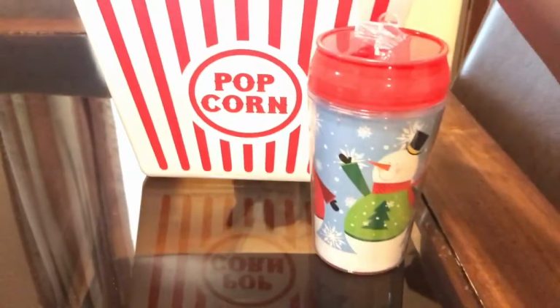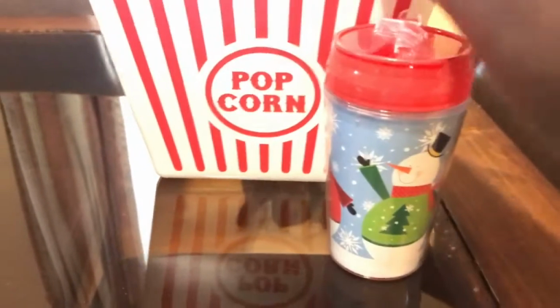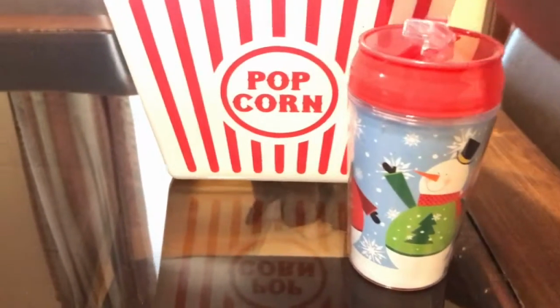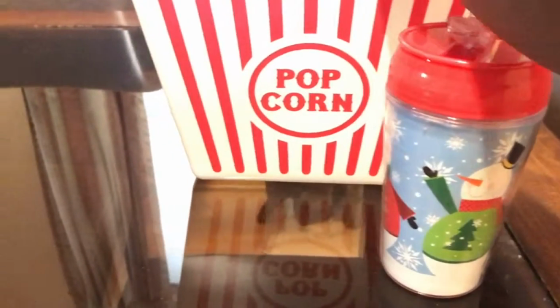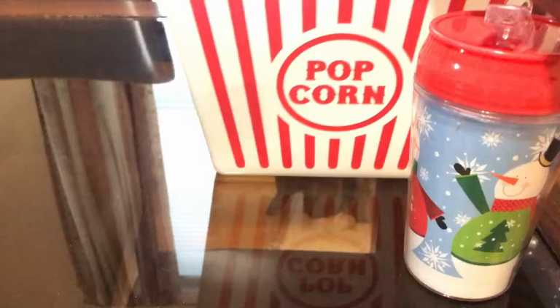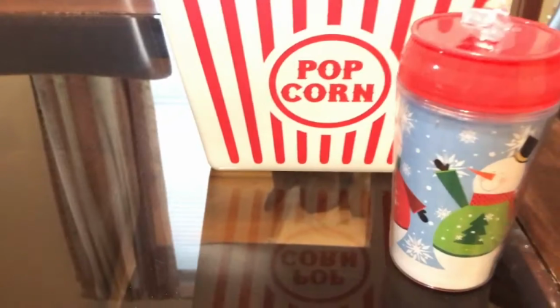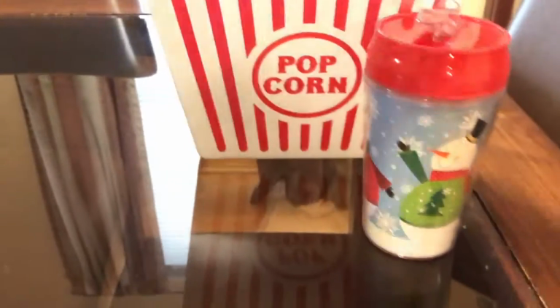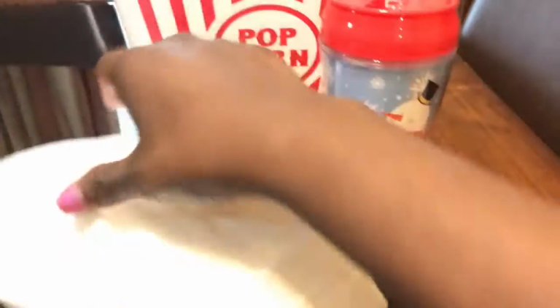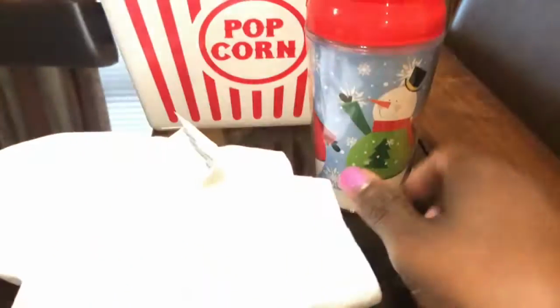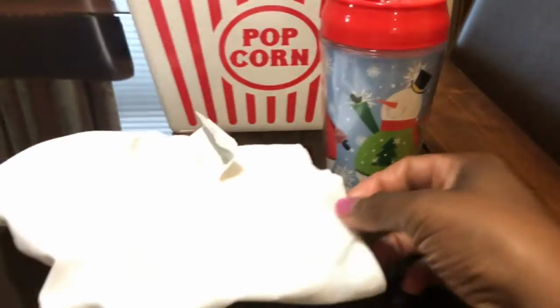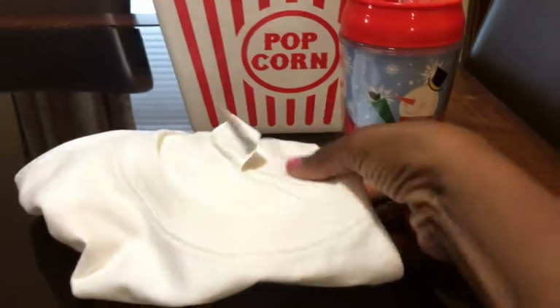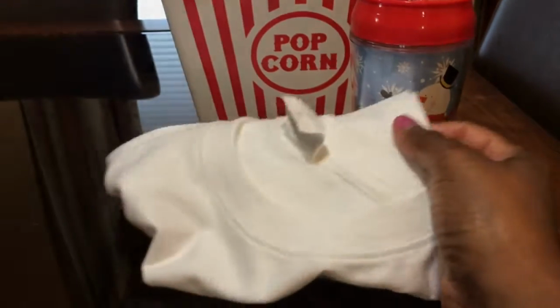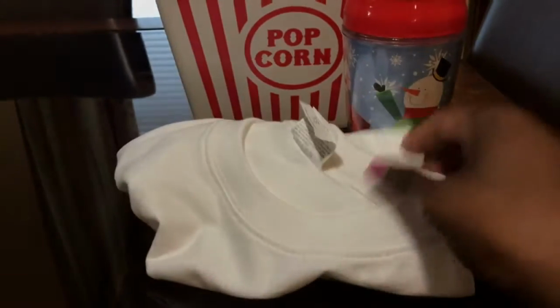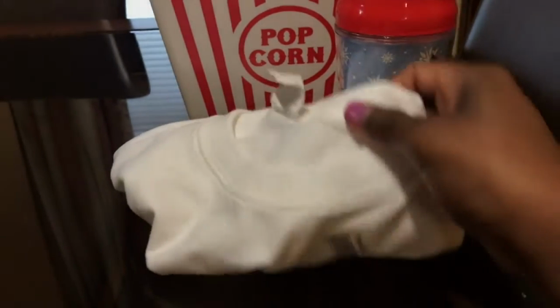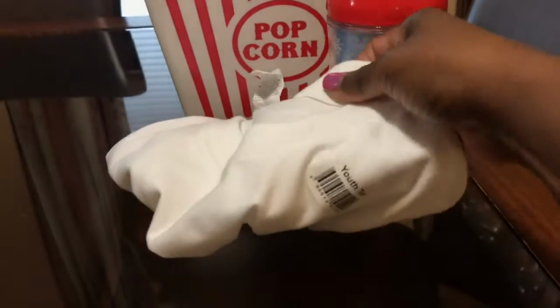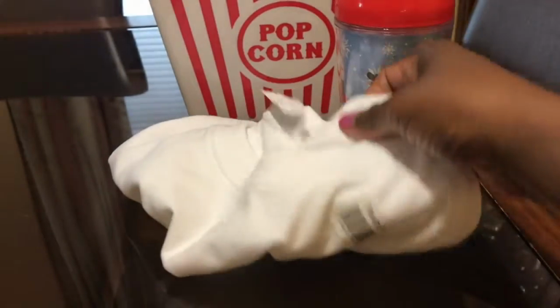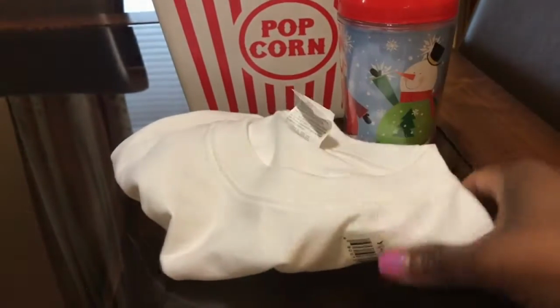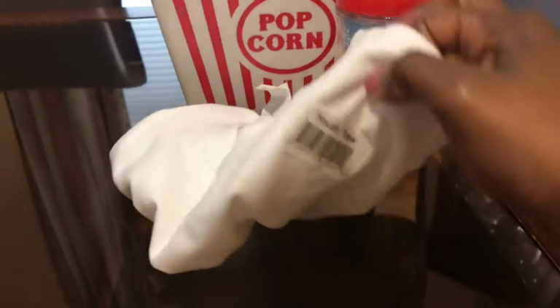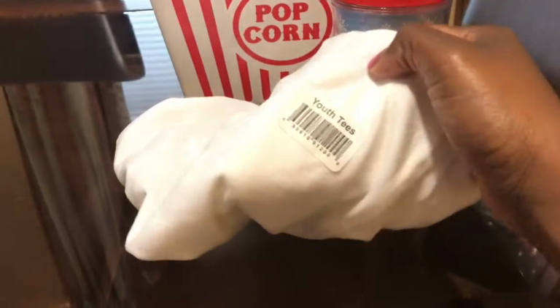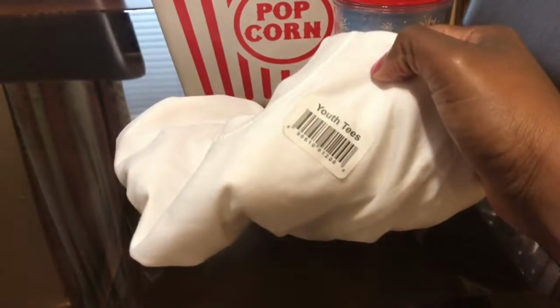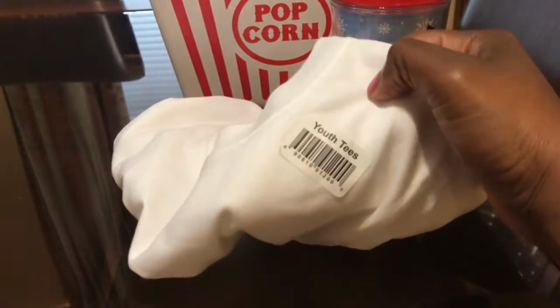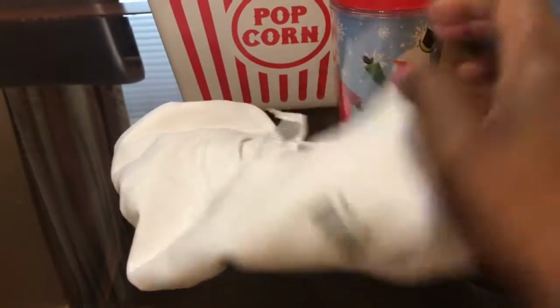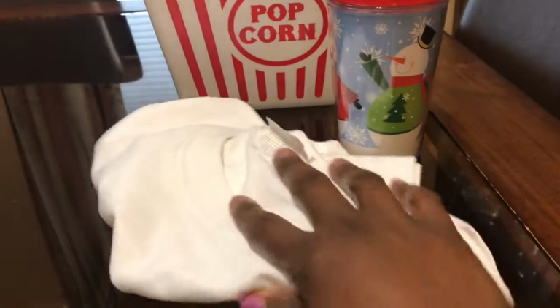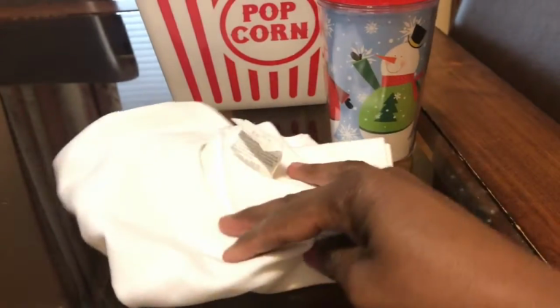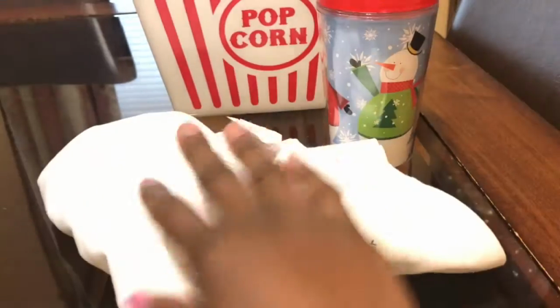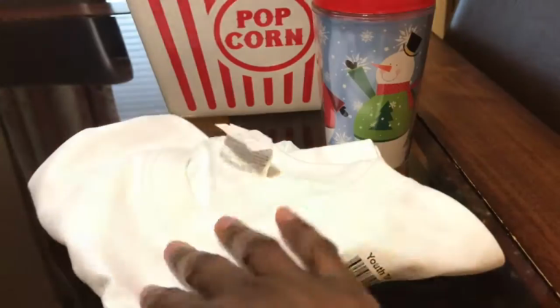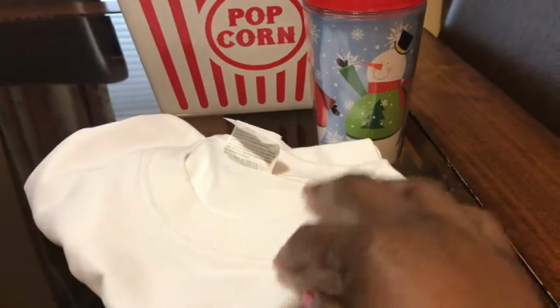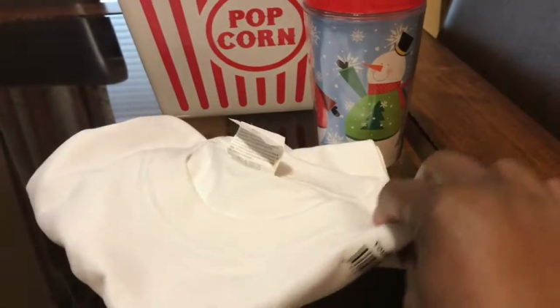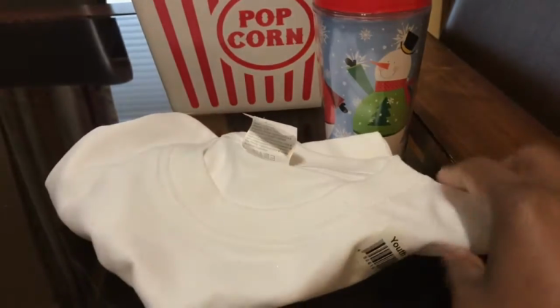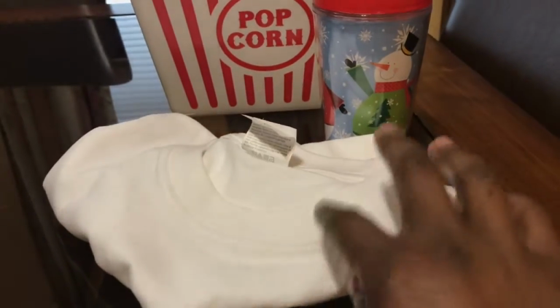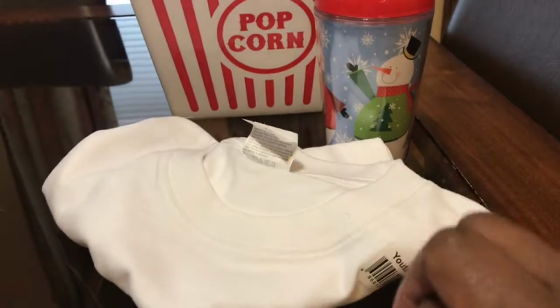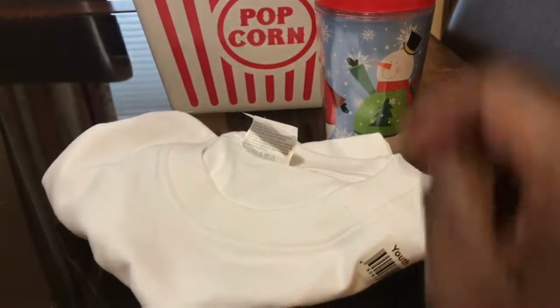The next thing I got was this t-shirt. This is a youth size — I'm doing something with this t-shirt, that's why I got it.